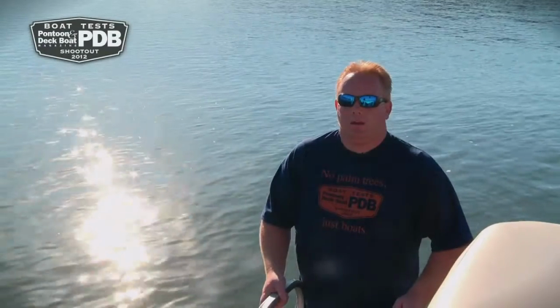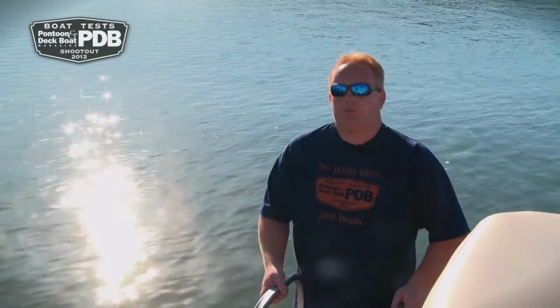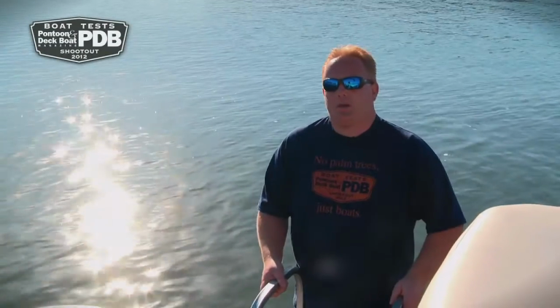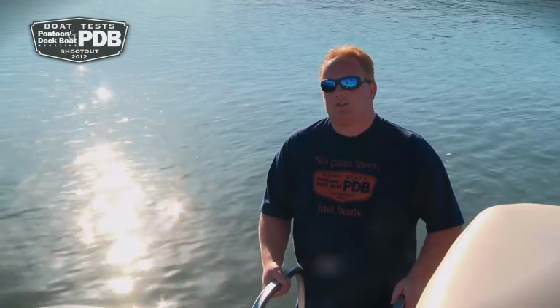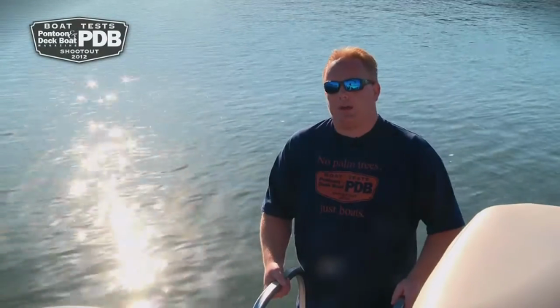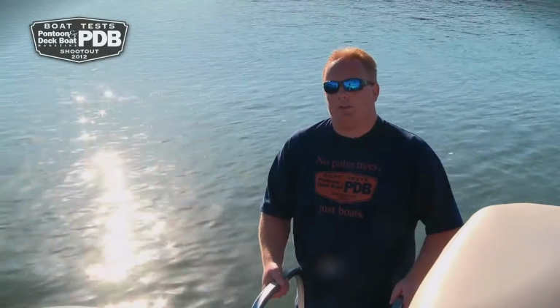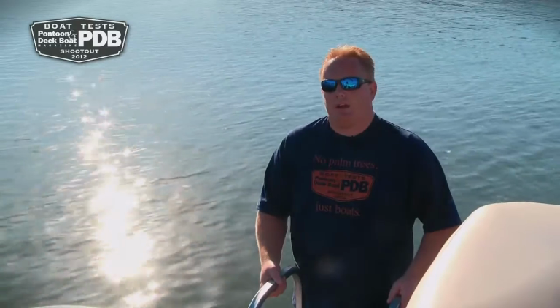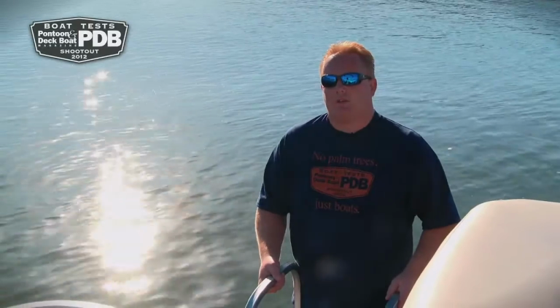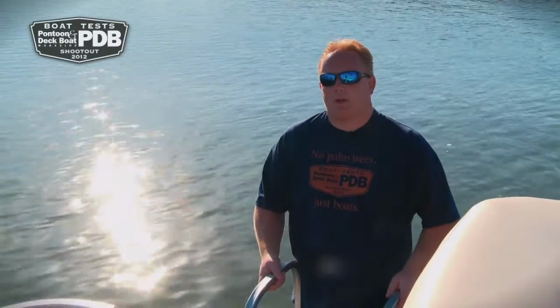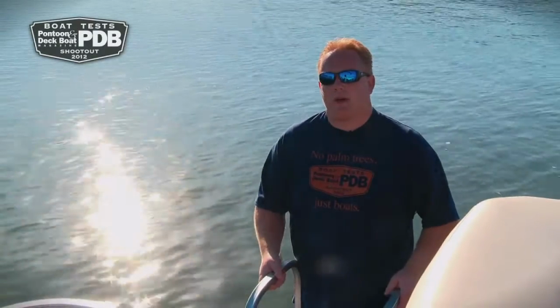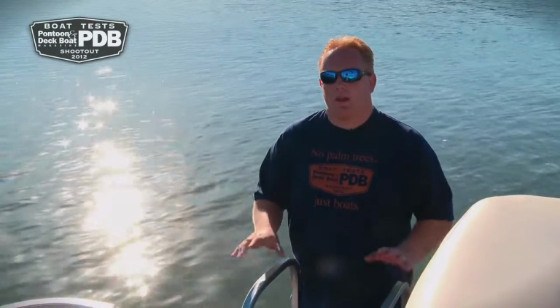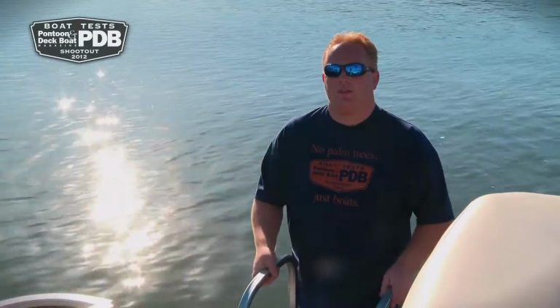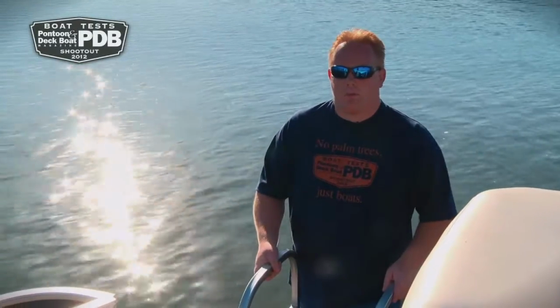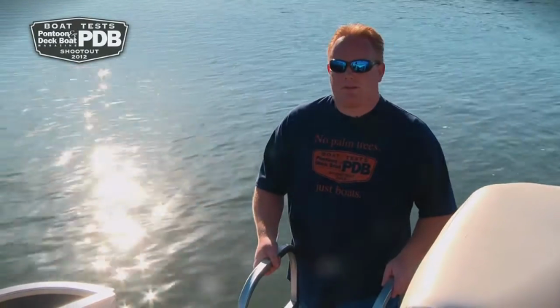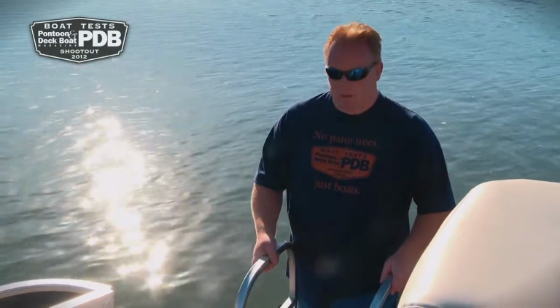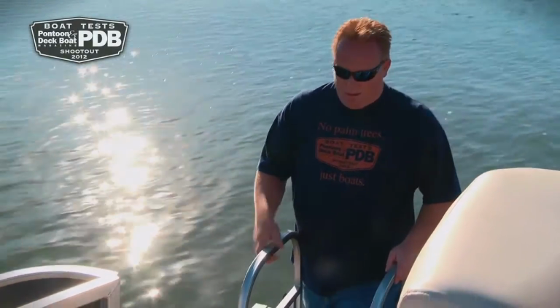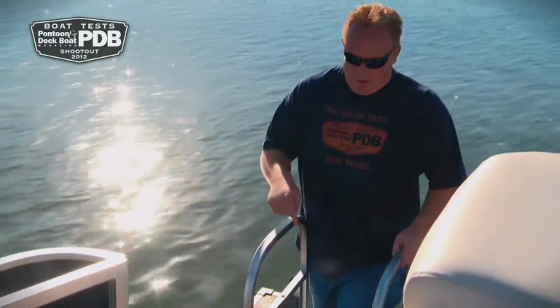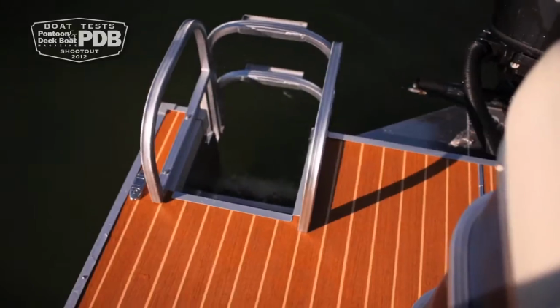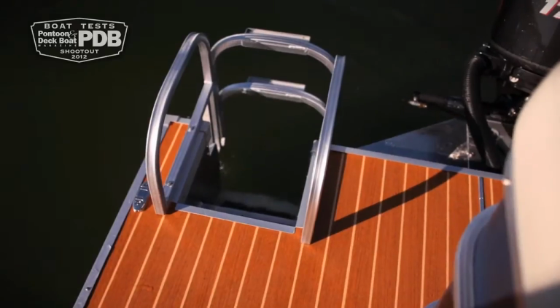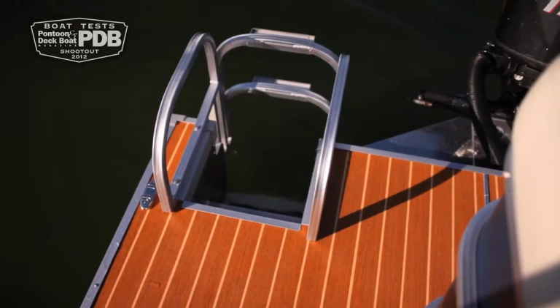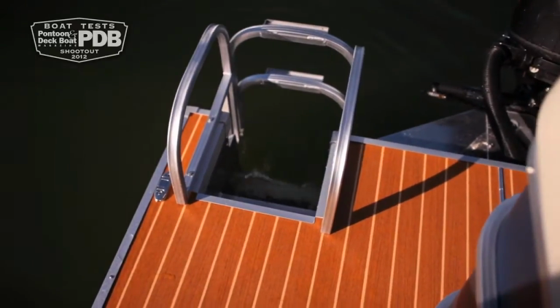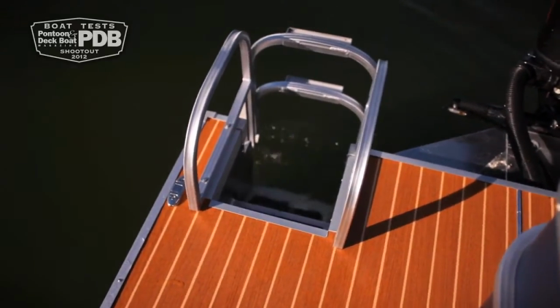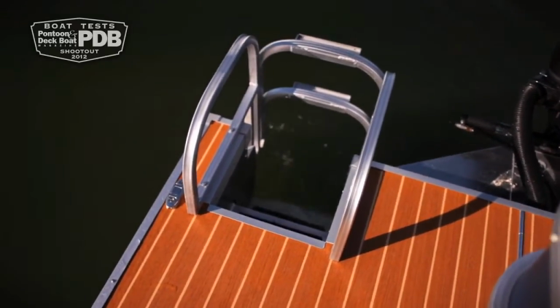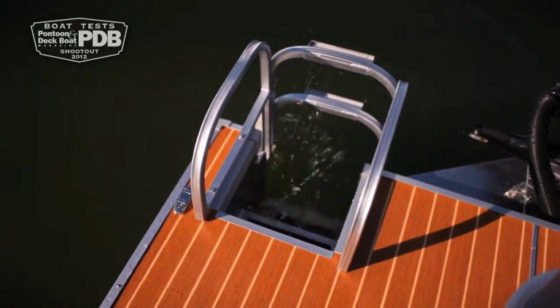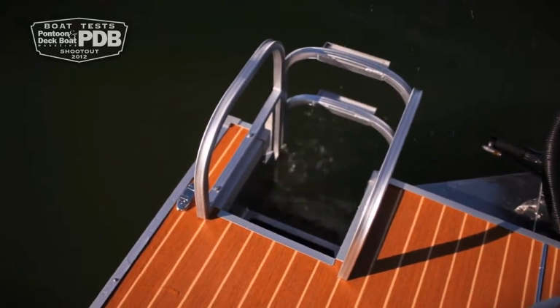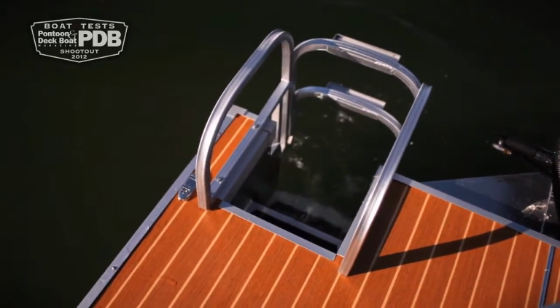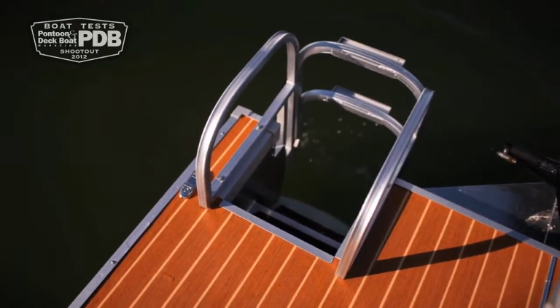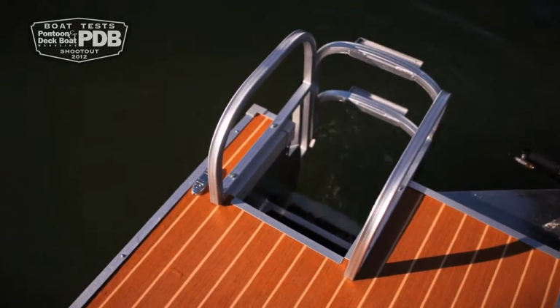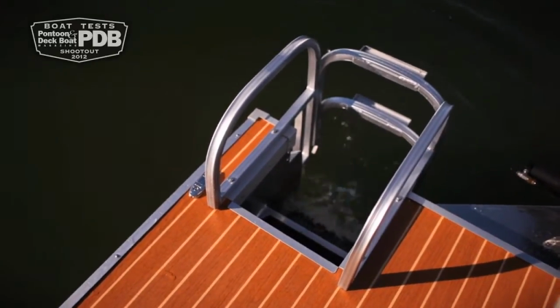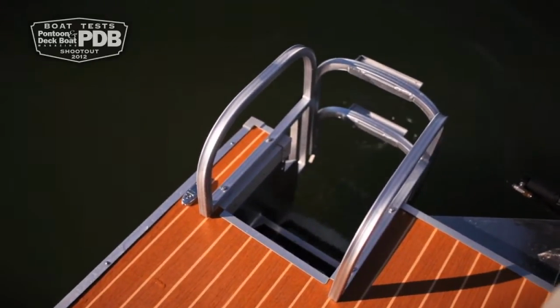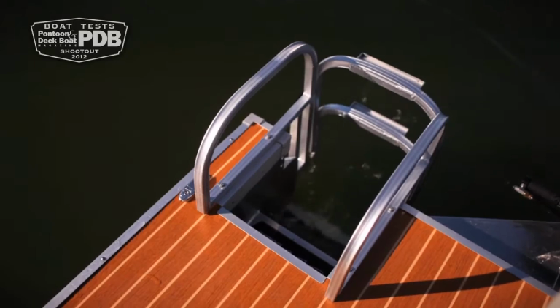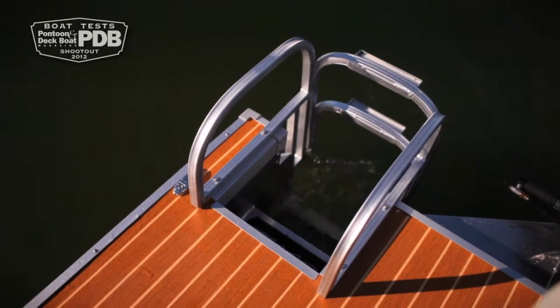Hampton is manufactured by Playcraft. For years we've been raving about how great their boarding system is, and now they've incorporated it on the Hampton boat. They have steps built into the round-shaped logs that make boarding very easy.